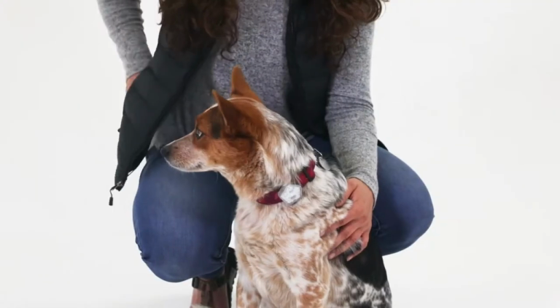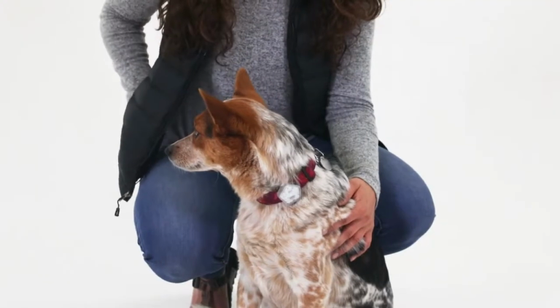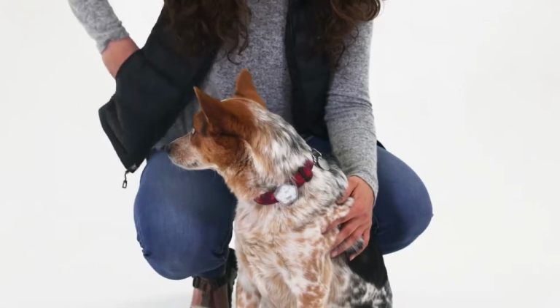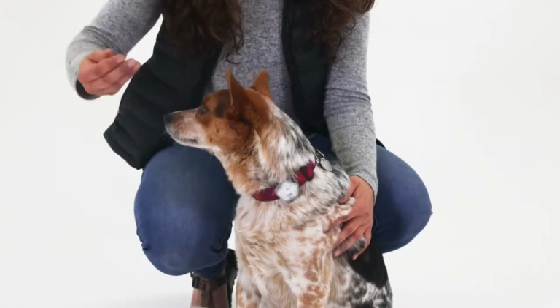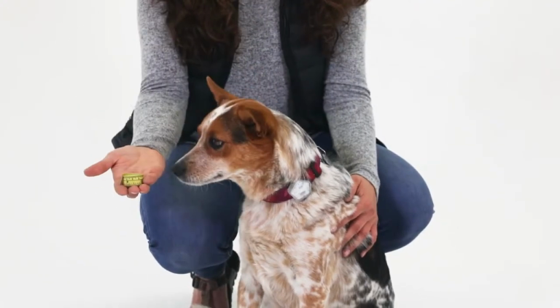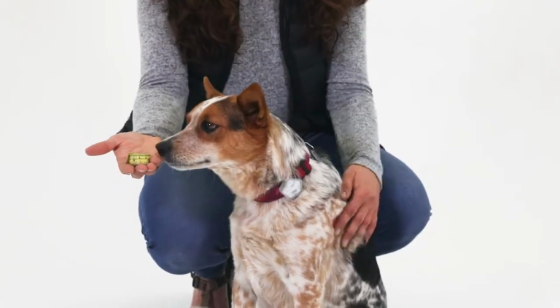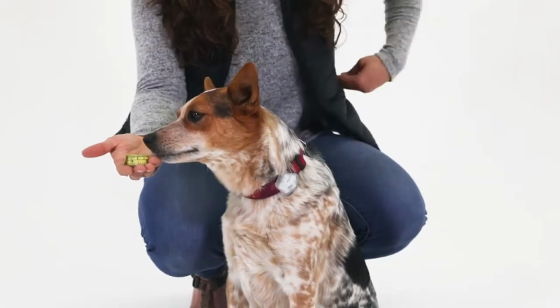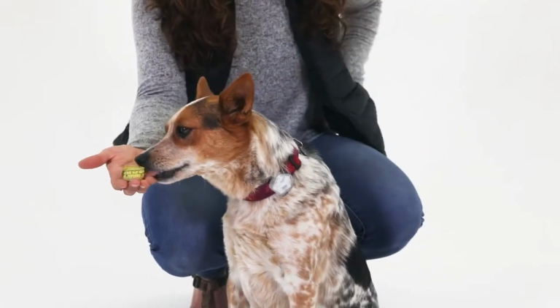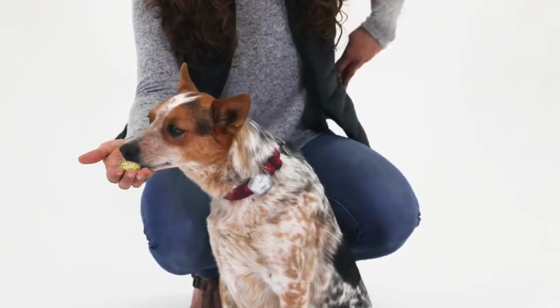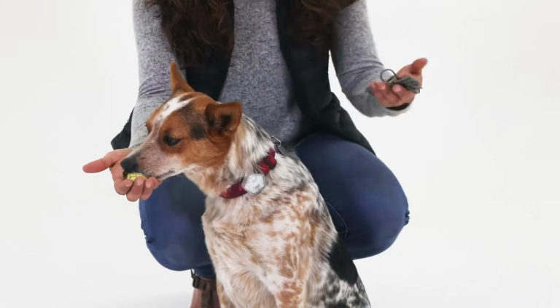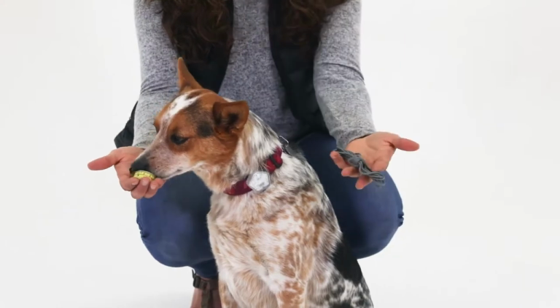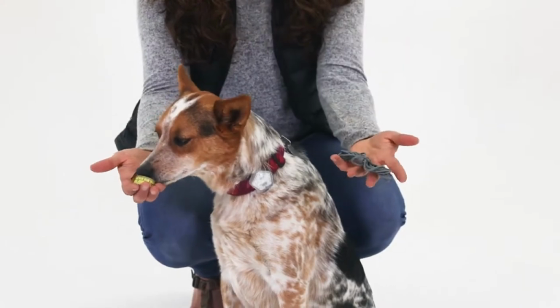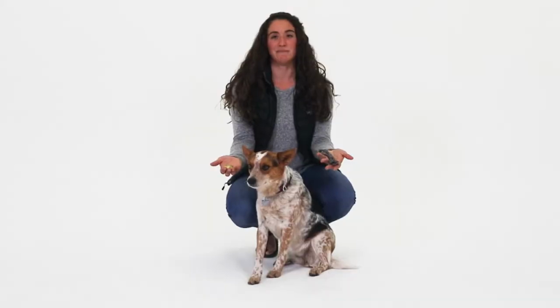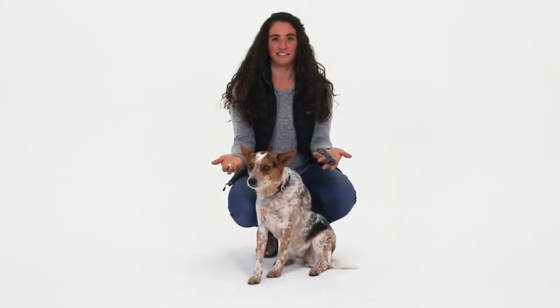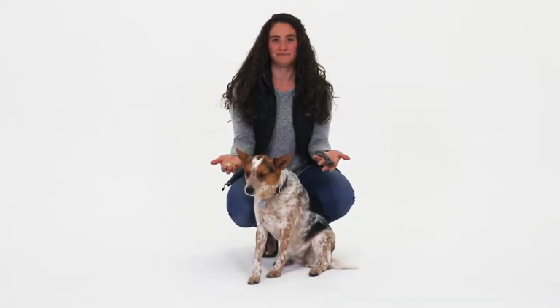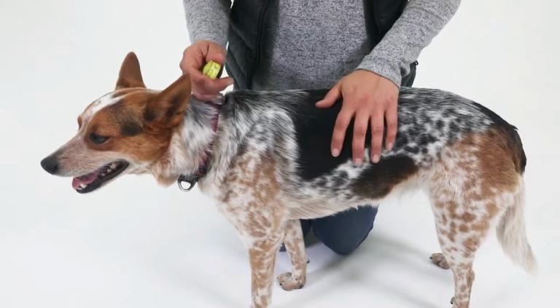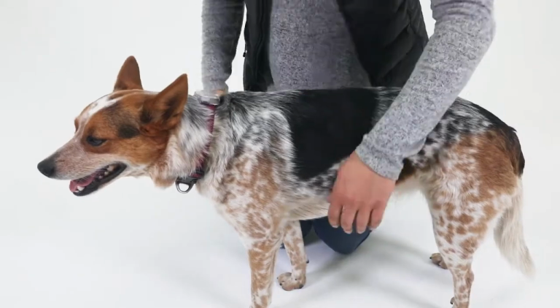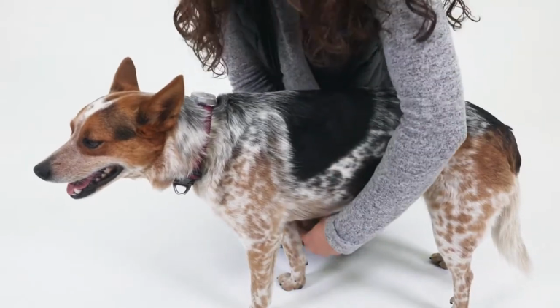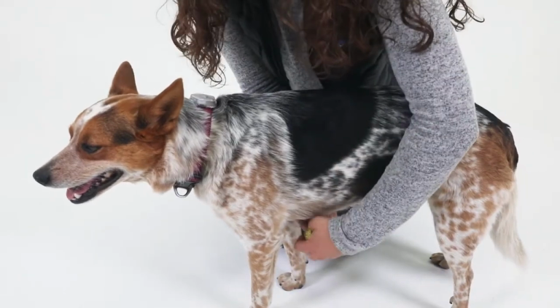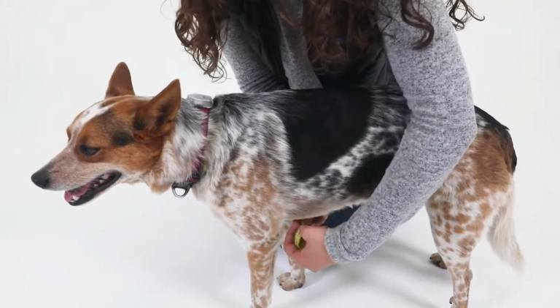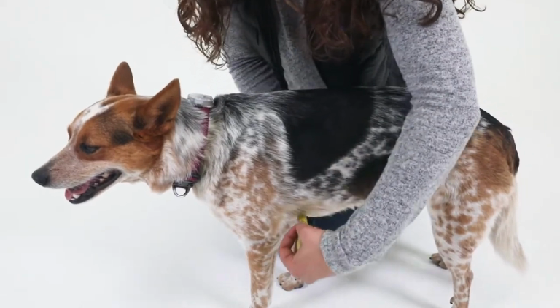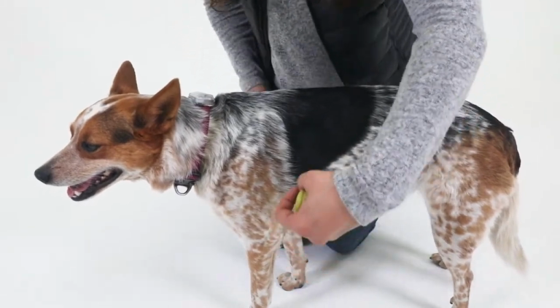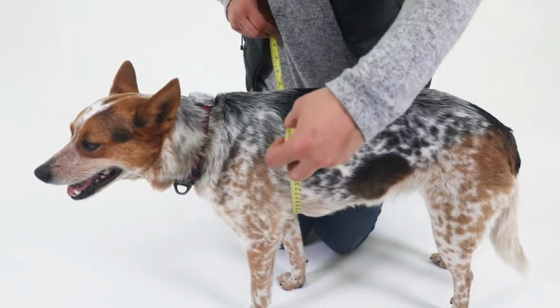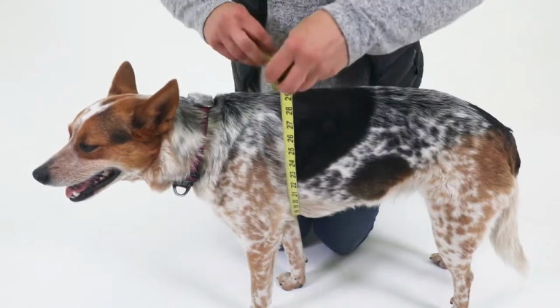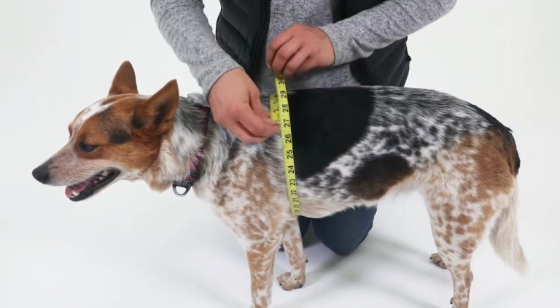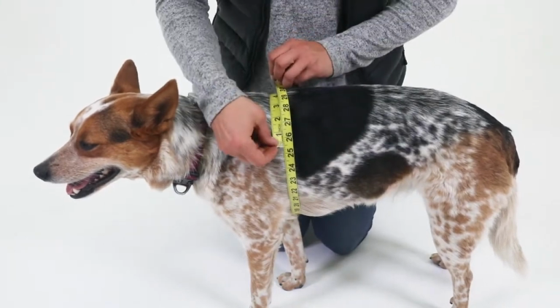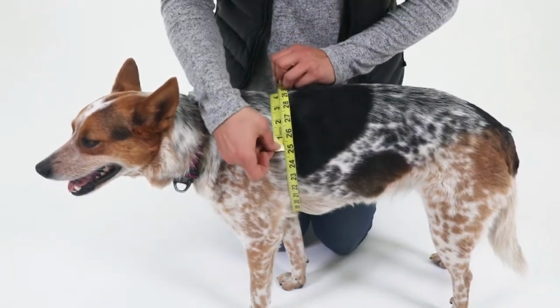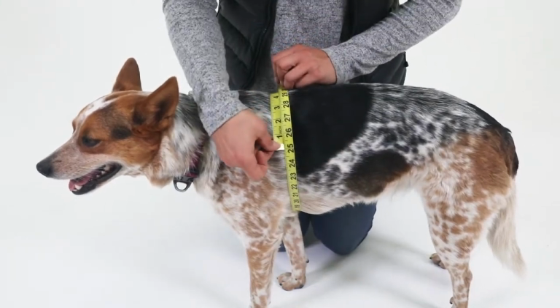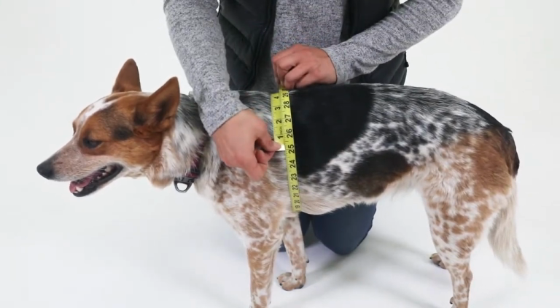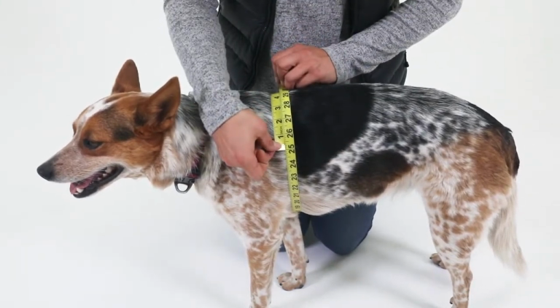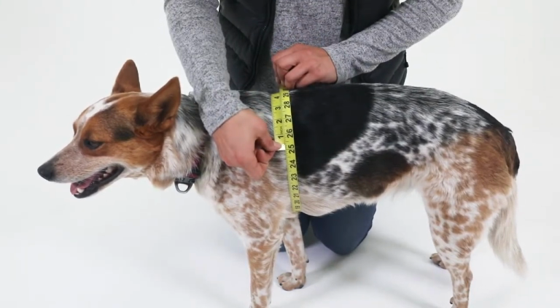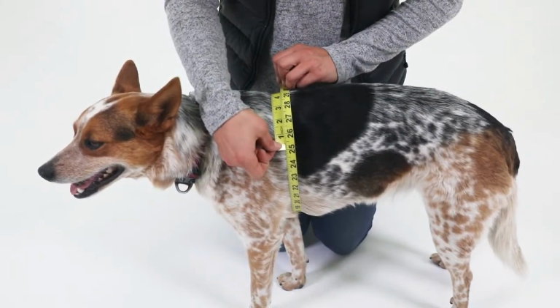To do this, you can use tailor's tape. Or, if you don't have tailor's tape, you can use a long string and measure it later. To measure, take your tape and wrap it around the widest part of the dog's rib cage, which is usually the chest area right behind the front legs.